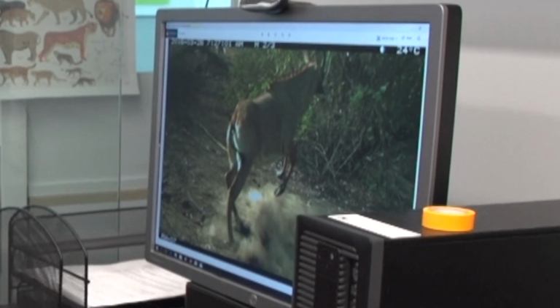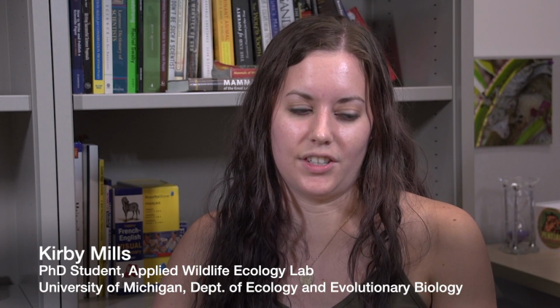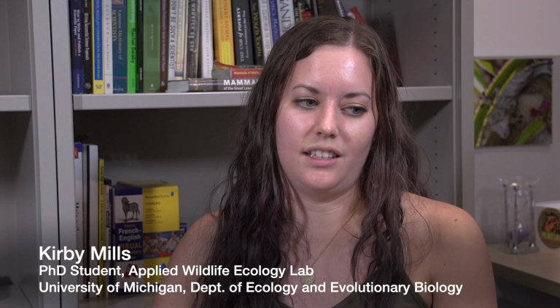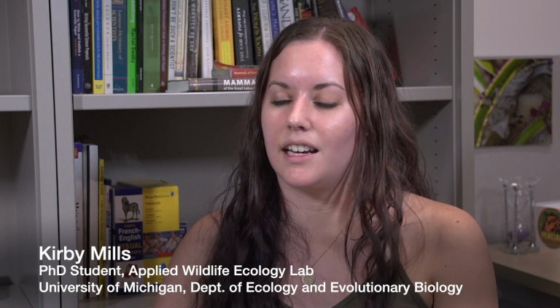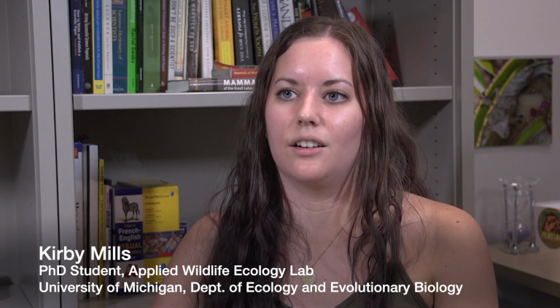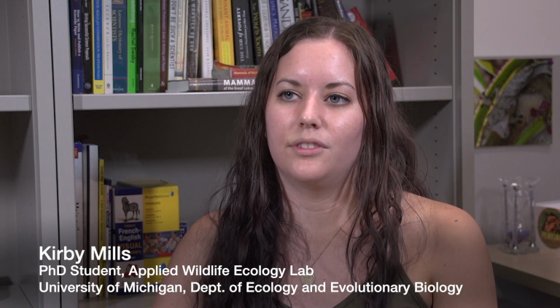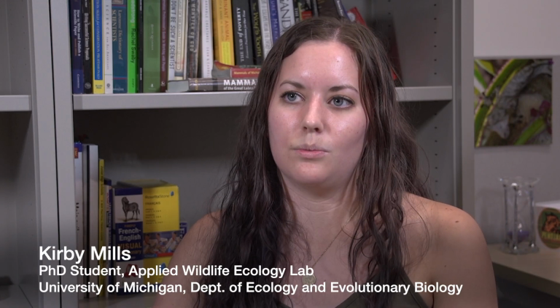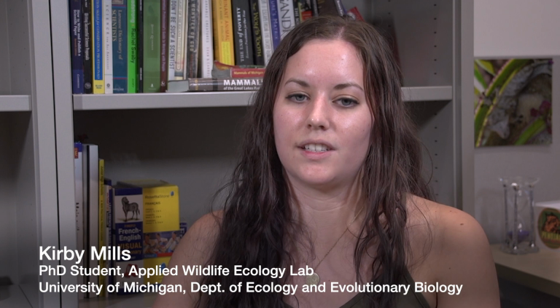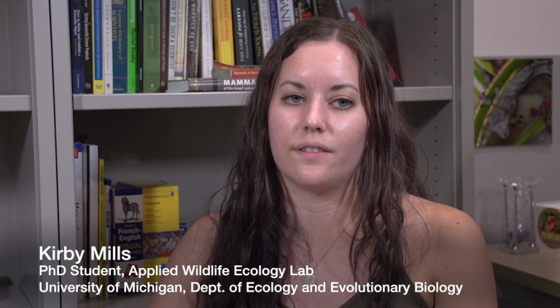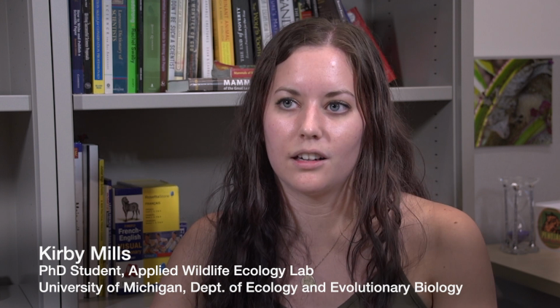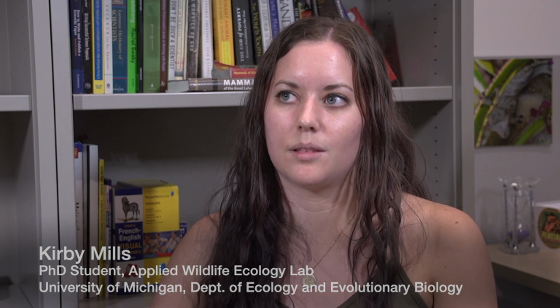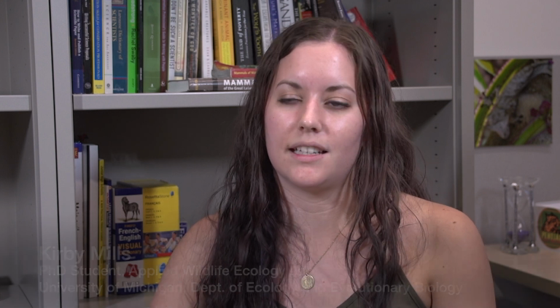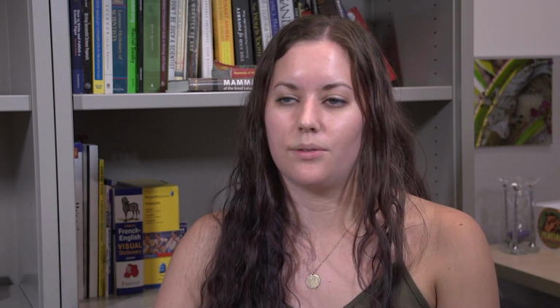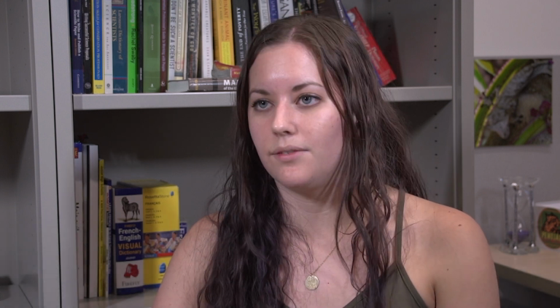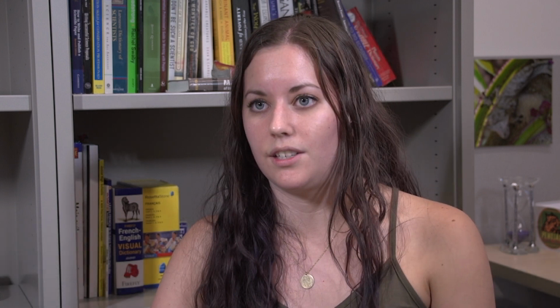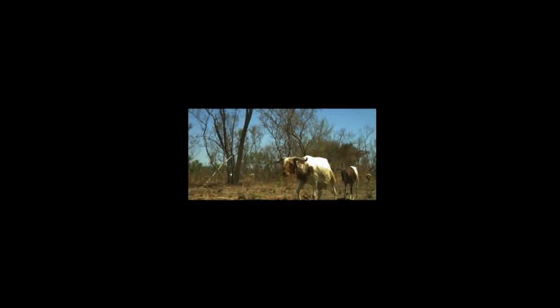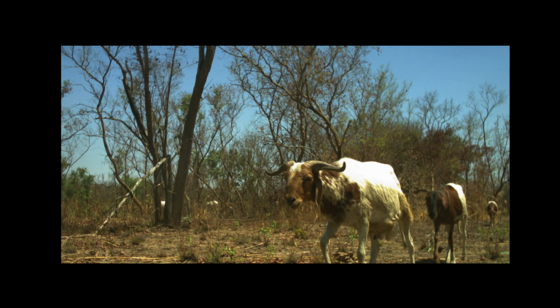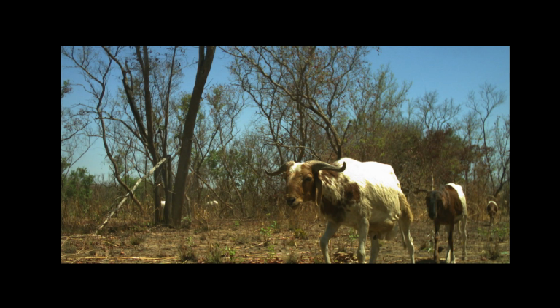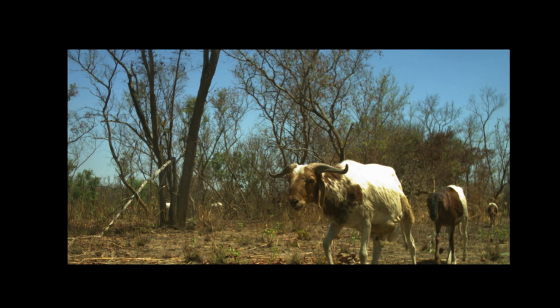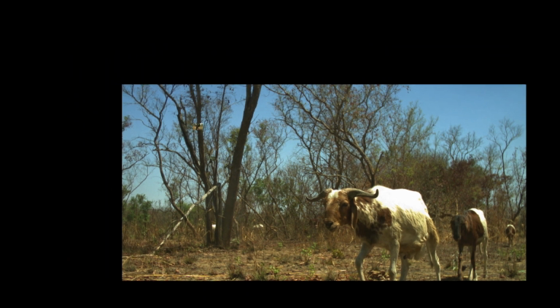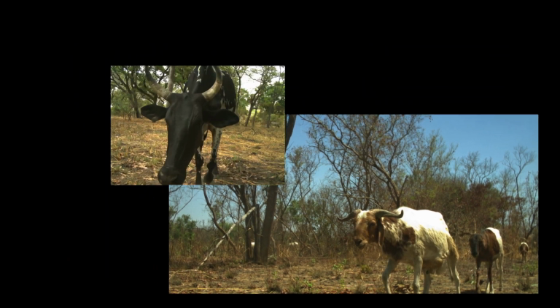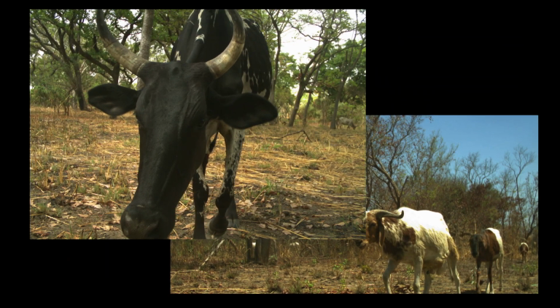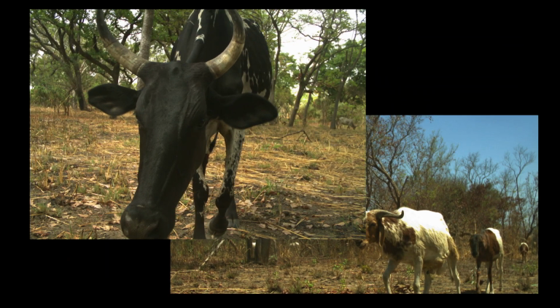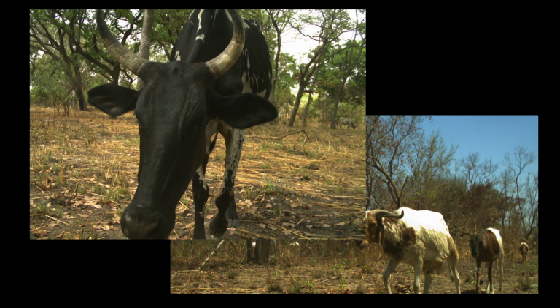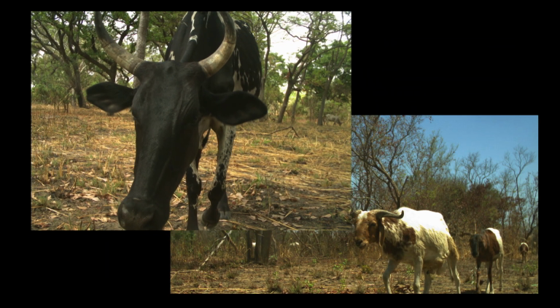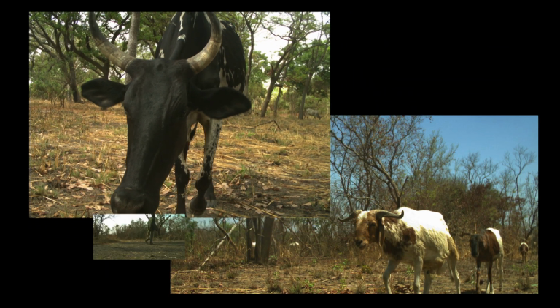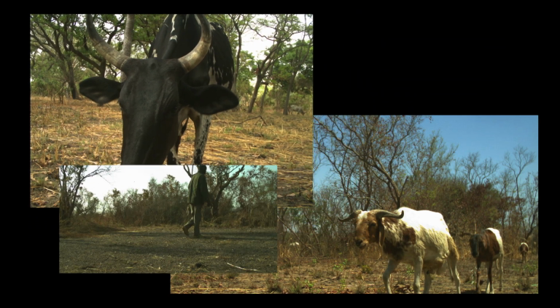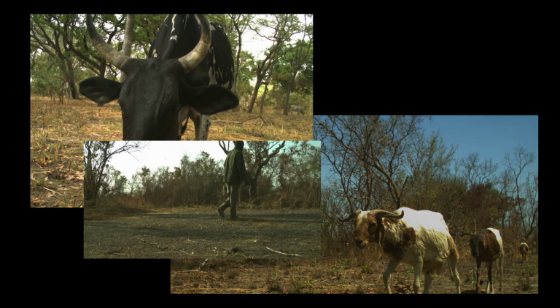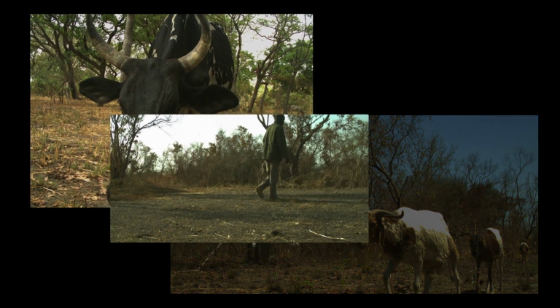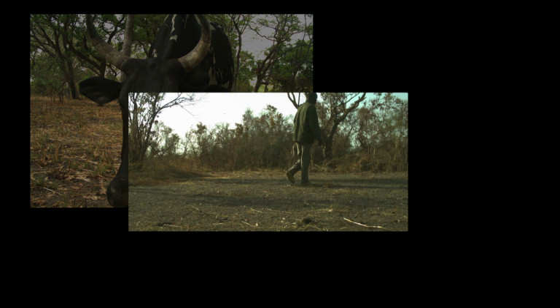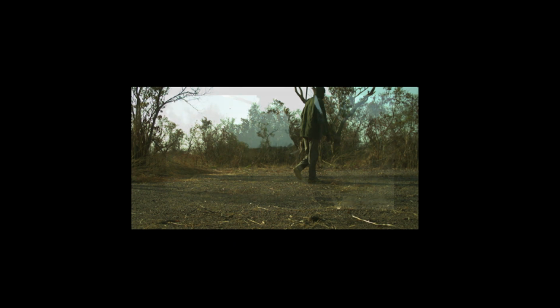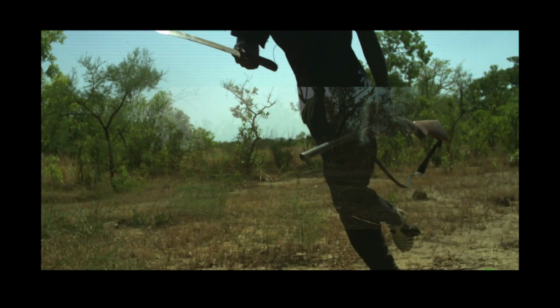Seeing just the extent of the human utilization of the park was surprising, and there were so many different types of activities too. We saw livestock and herdsmen, we saw people gathering materials, and then there are also poachers.